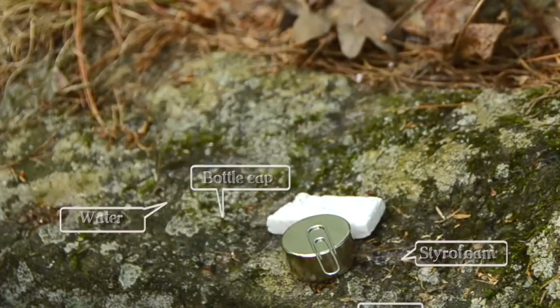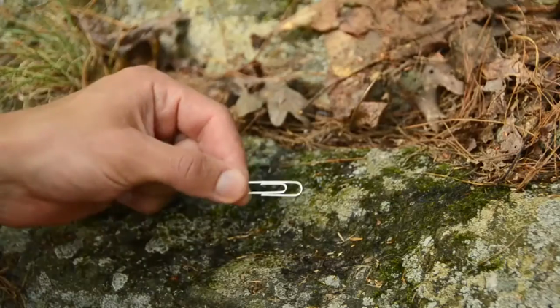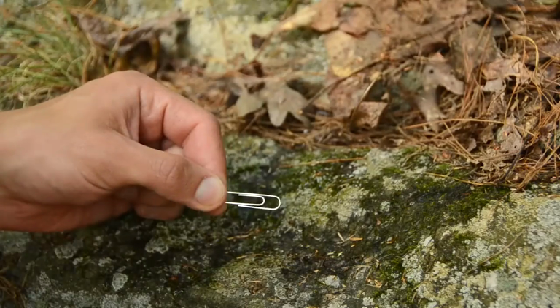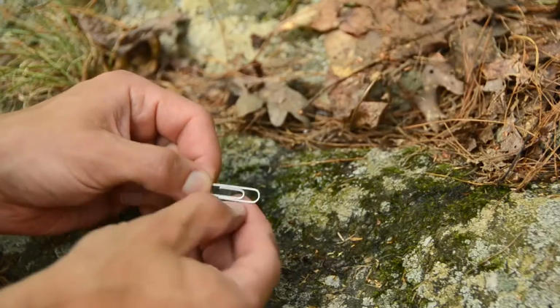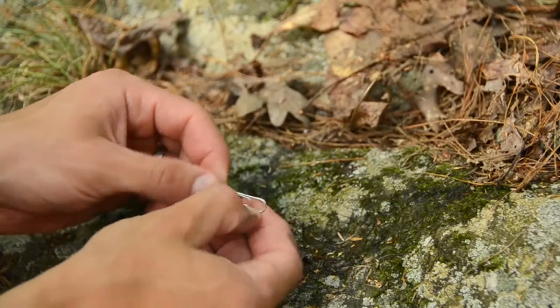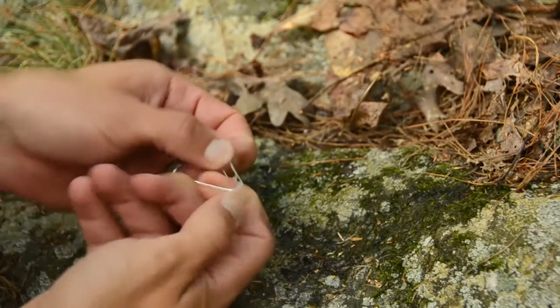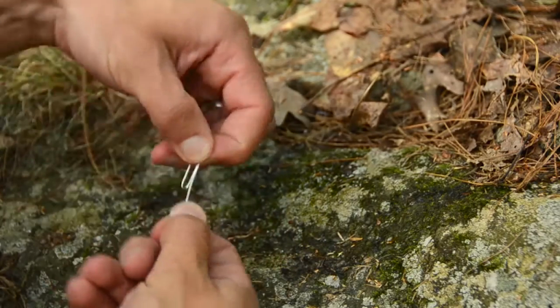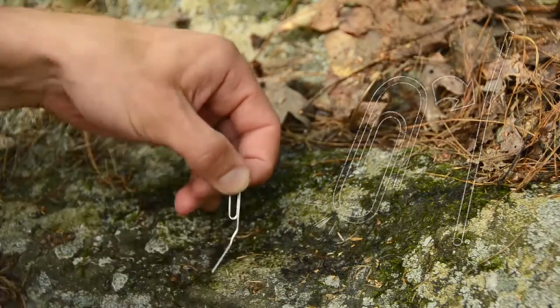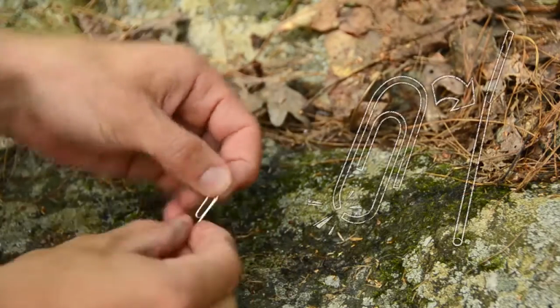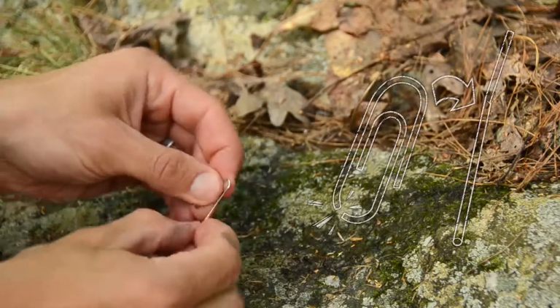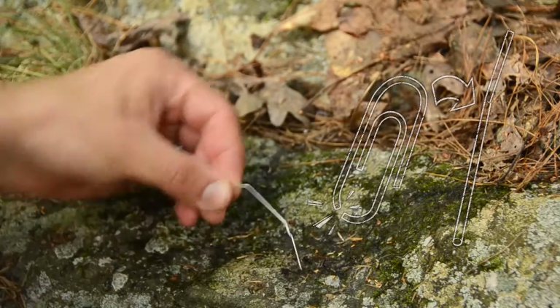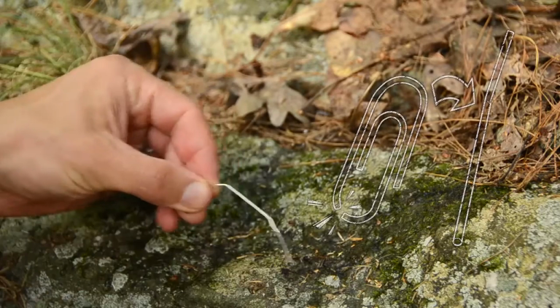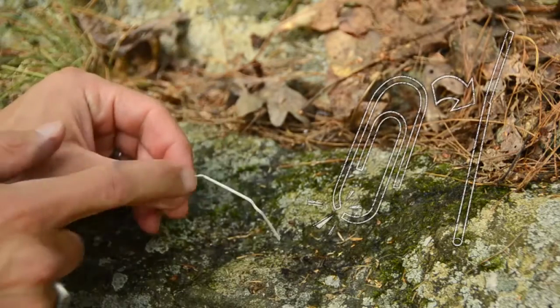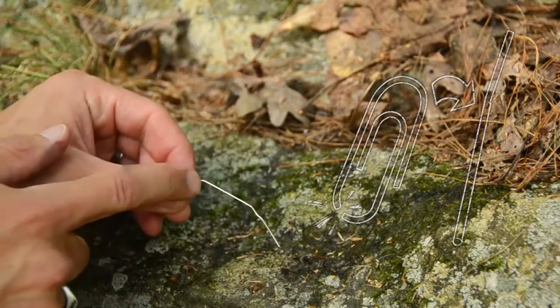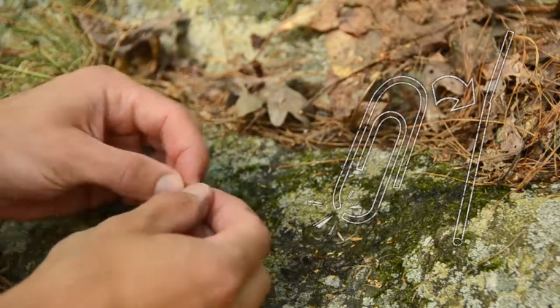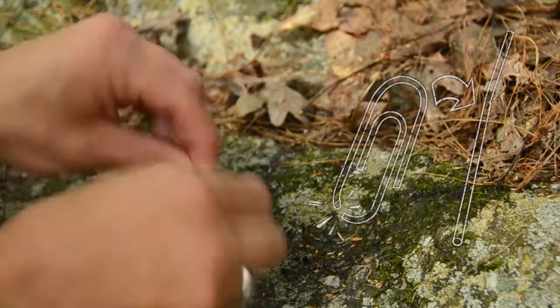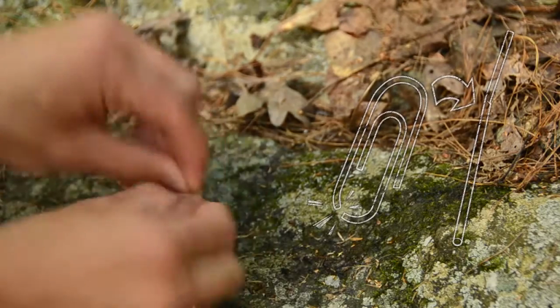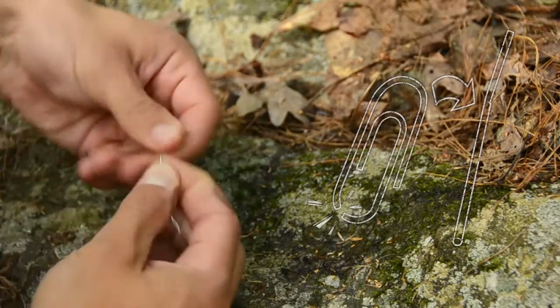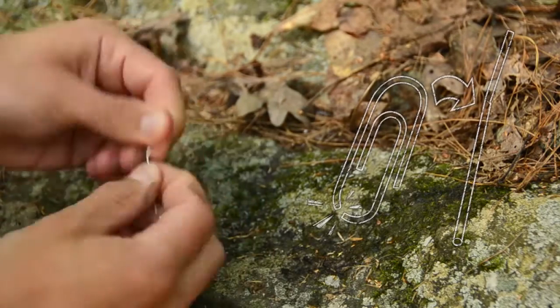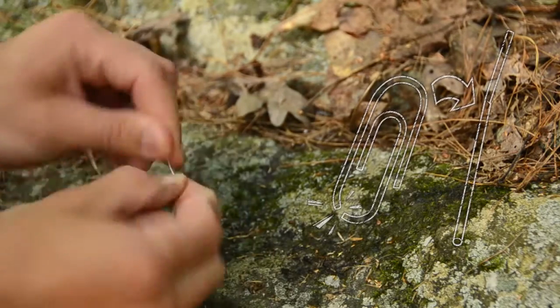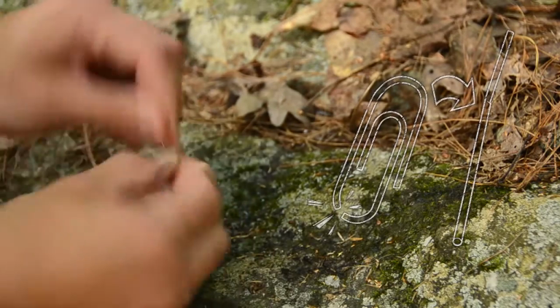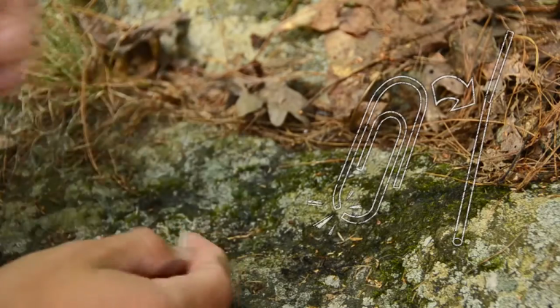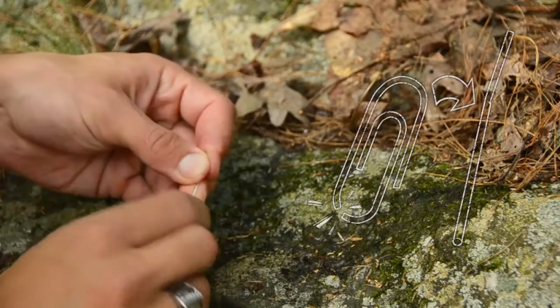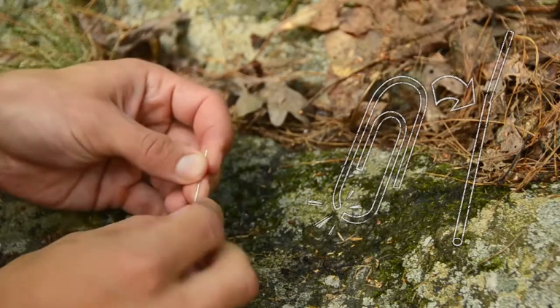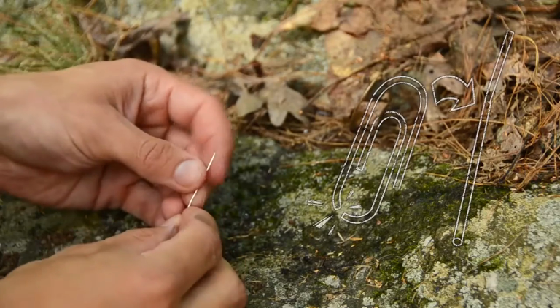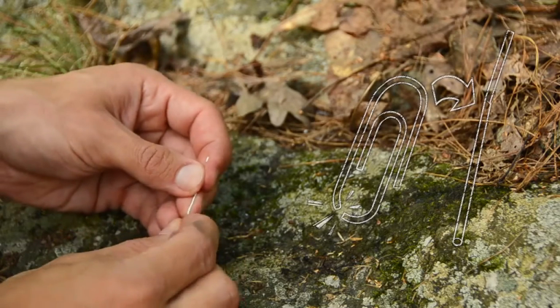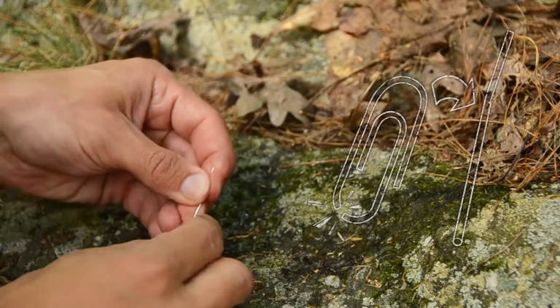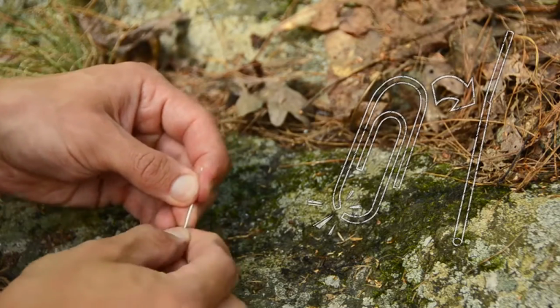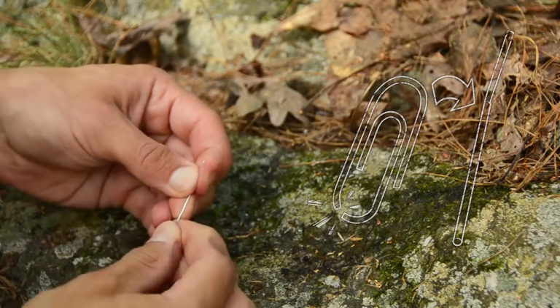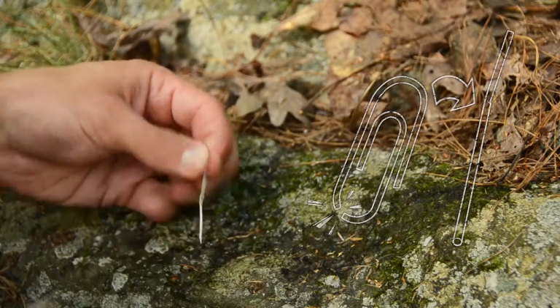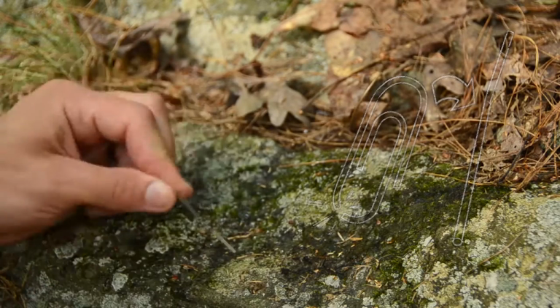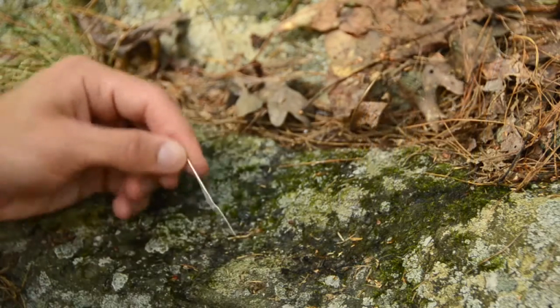To start, take the paper clip and unbend the first two bends. Take that second point right here and start bending it back and forth until it breaks. Now straighten it out. There we go, nice and straight. This will be our compass needle.